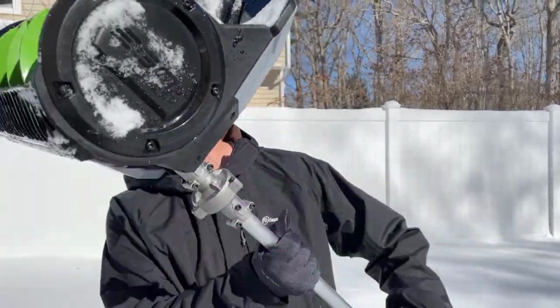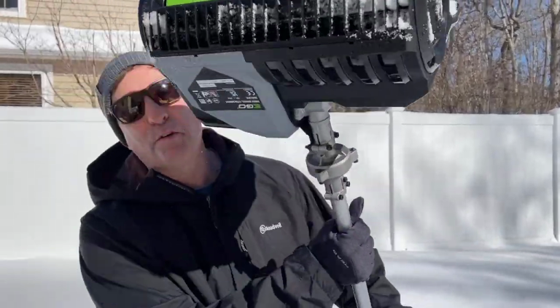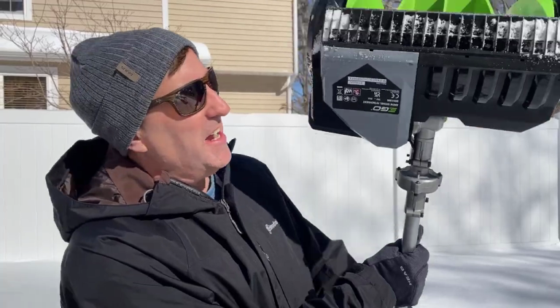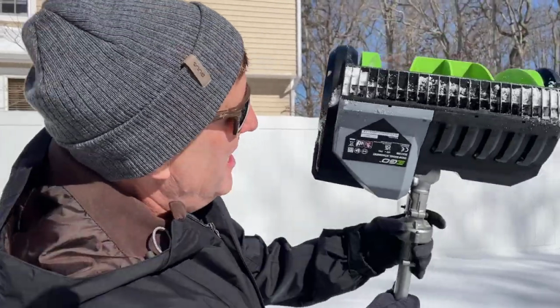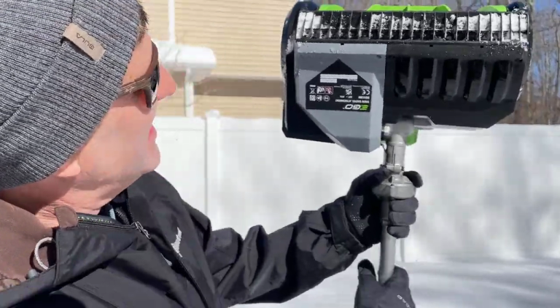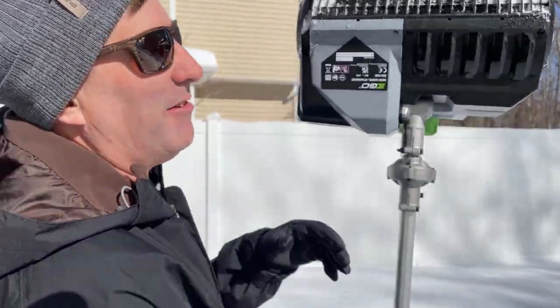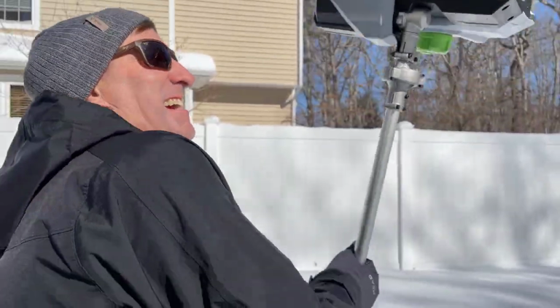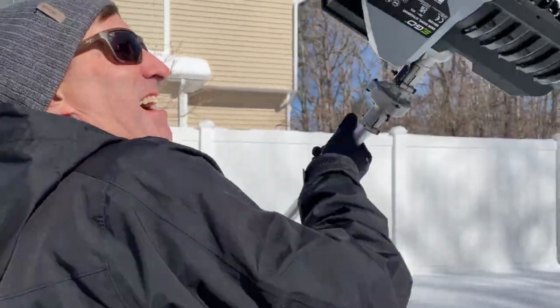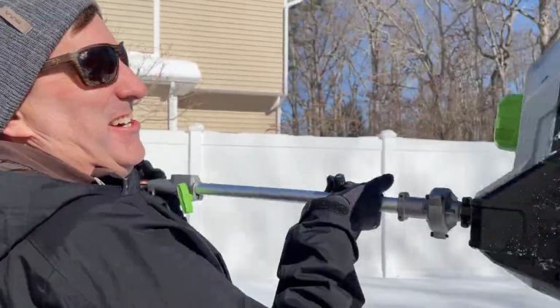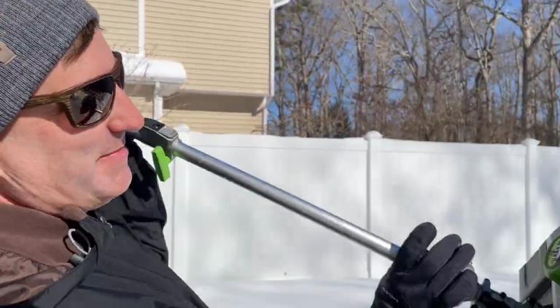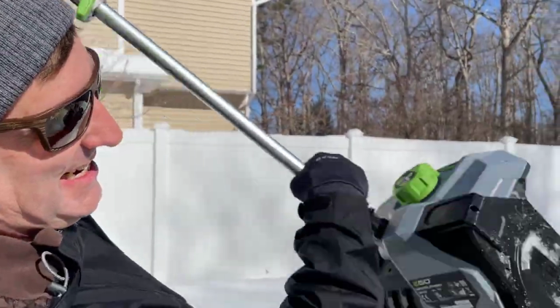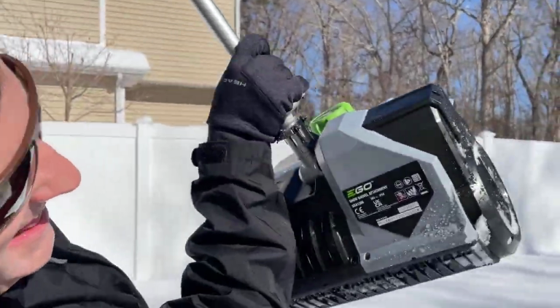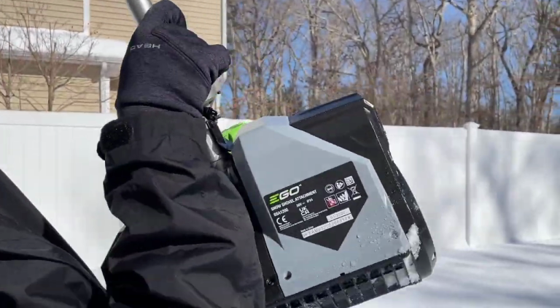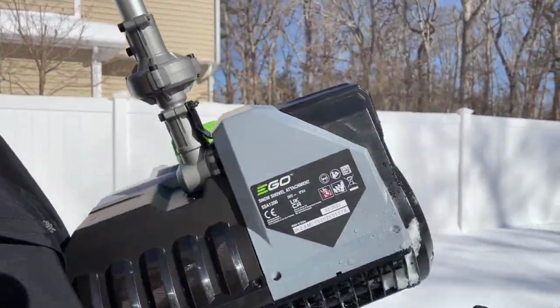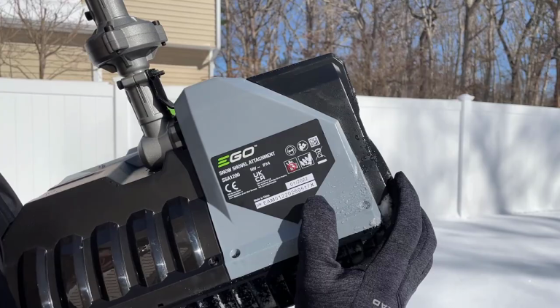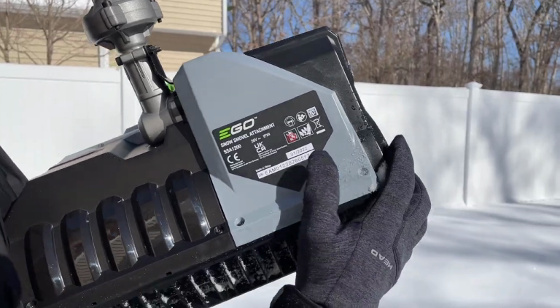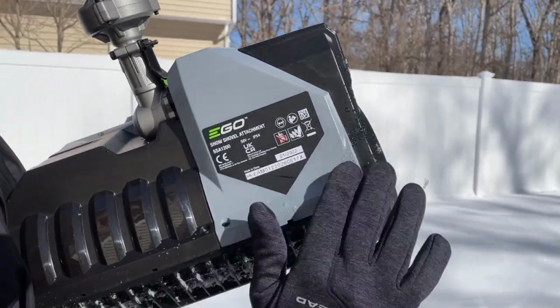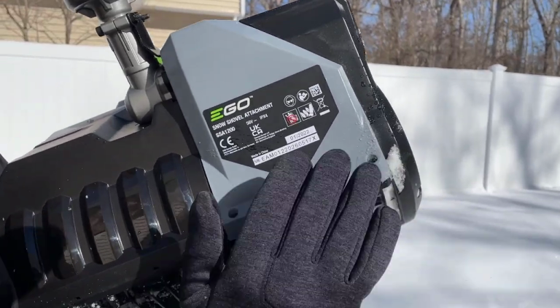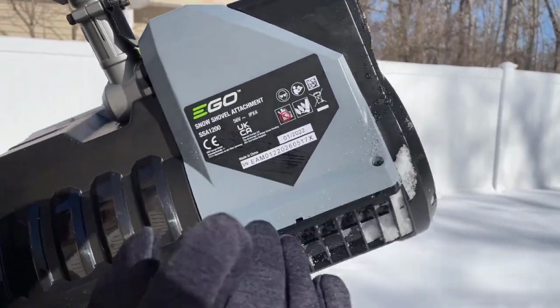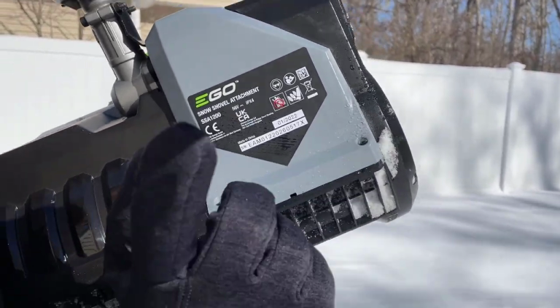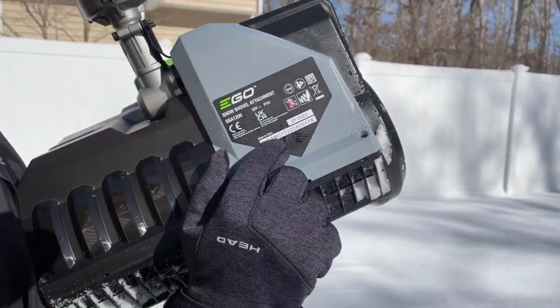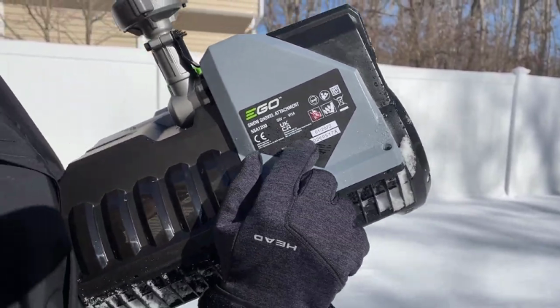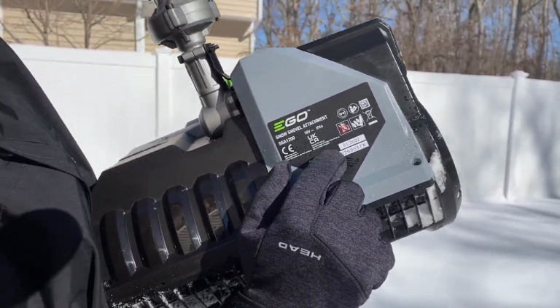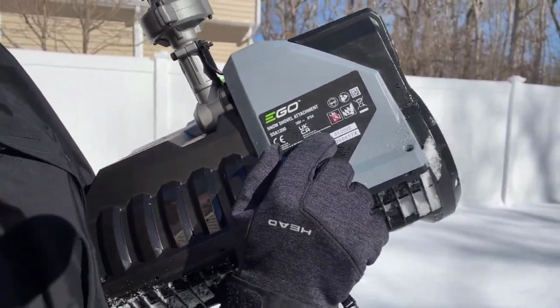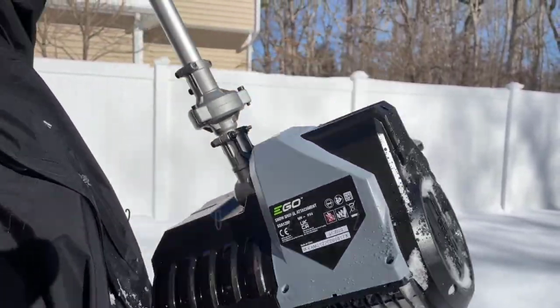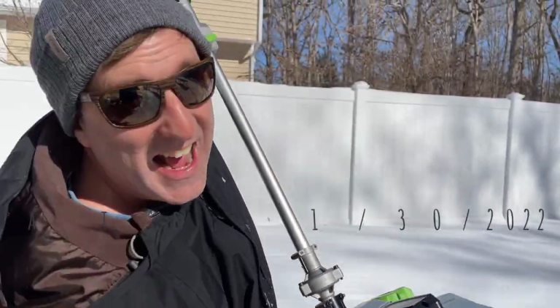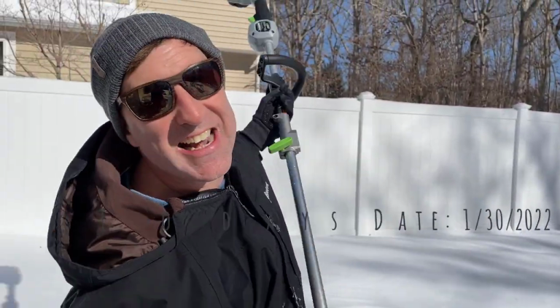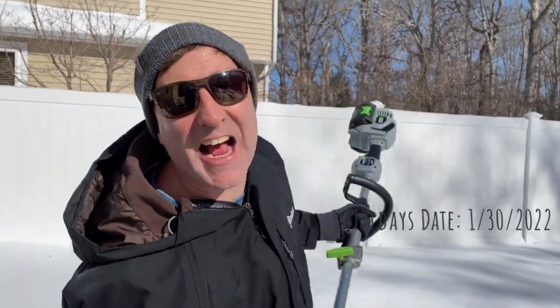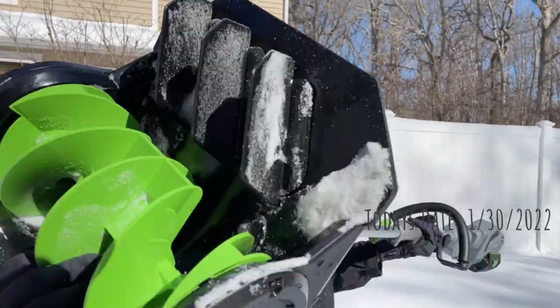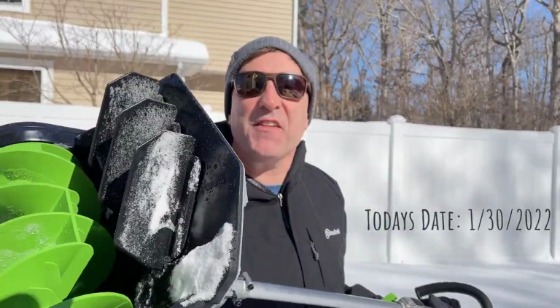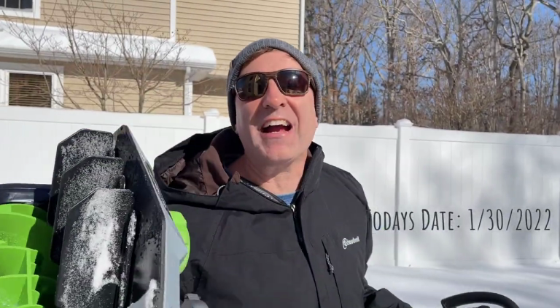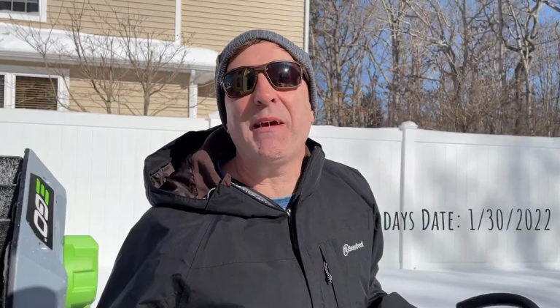When I say brand new, check this out right here. This says January 2022. That's right now guys — straight from the factory to me.